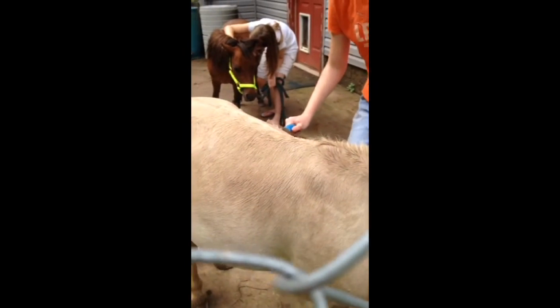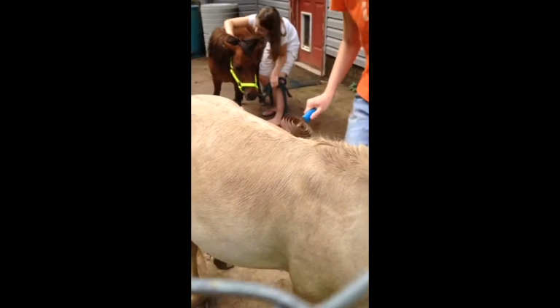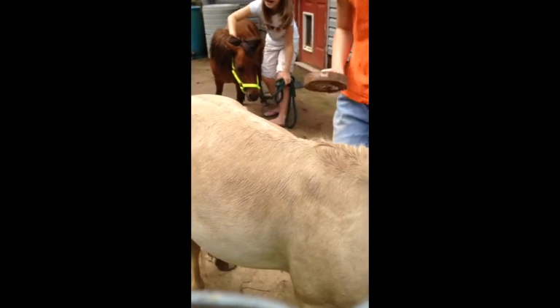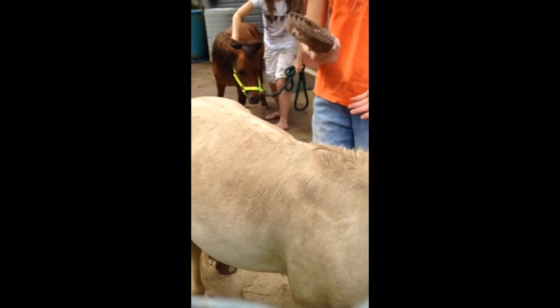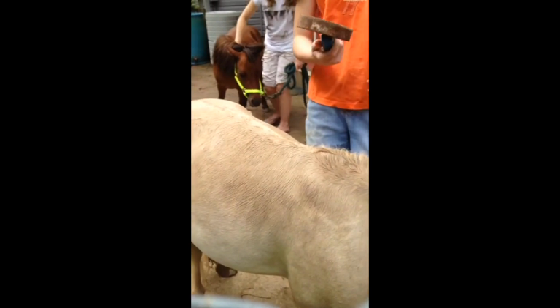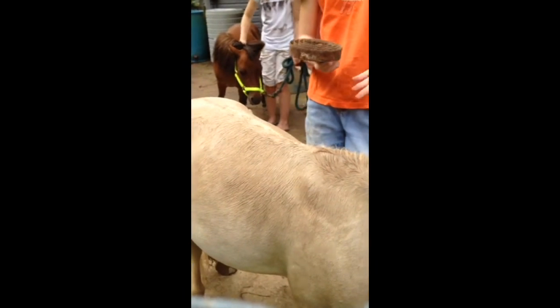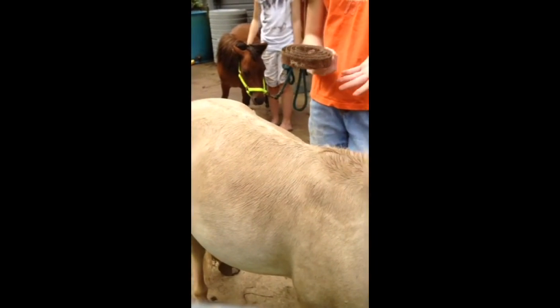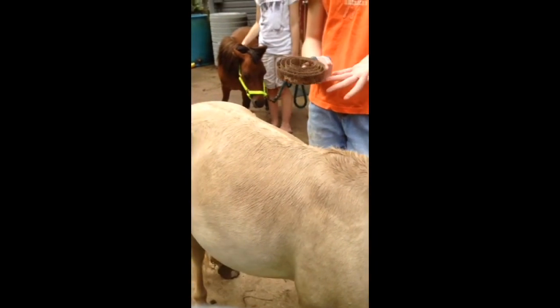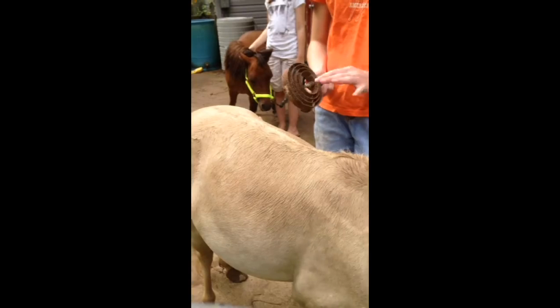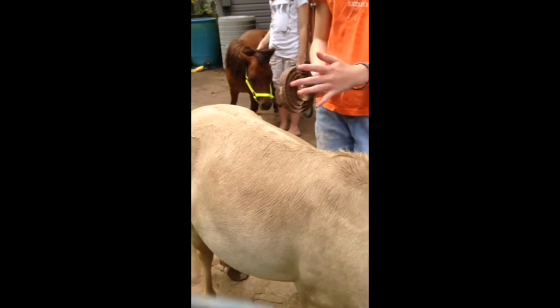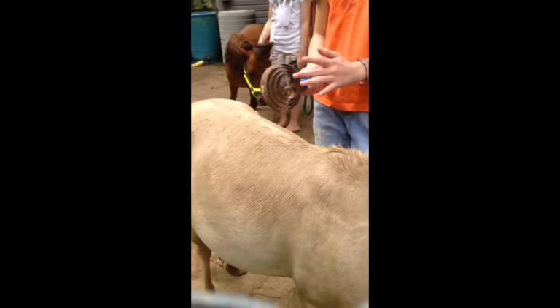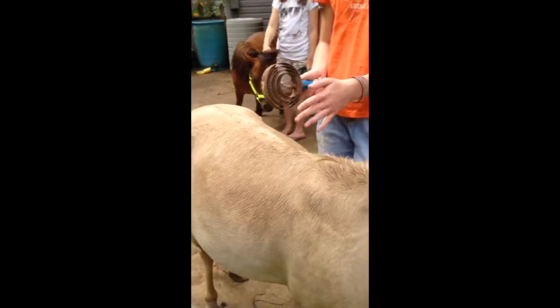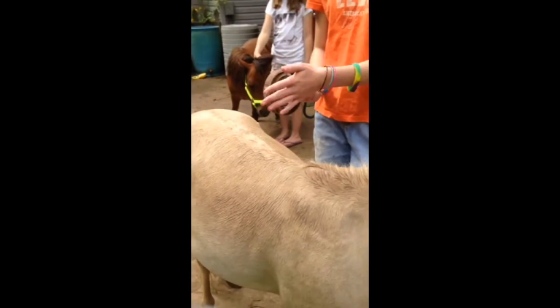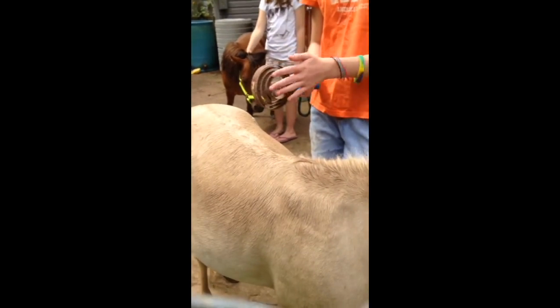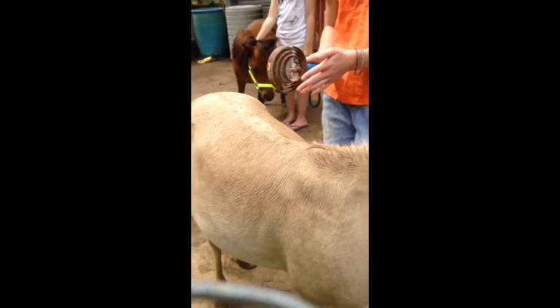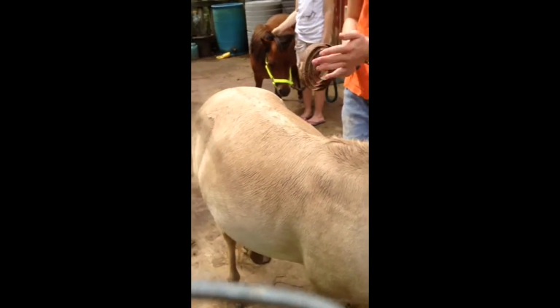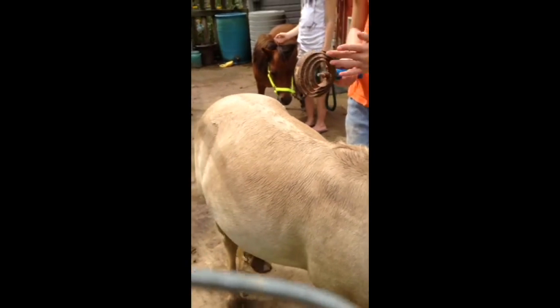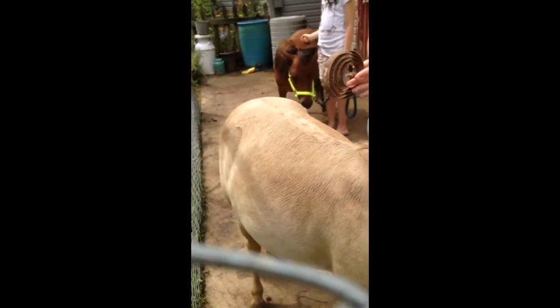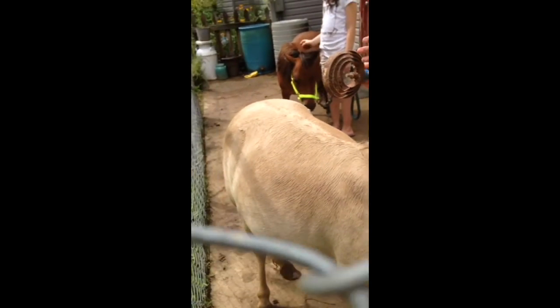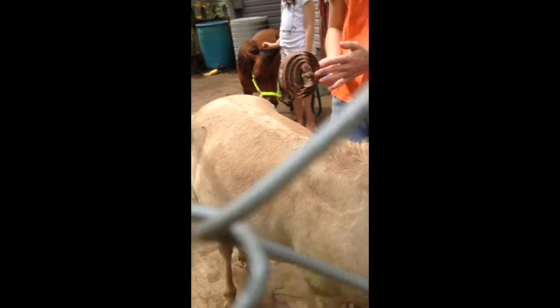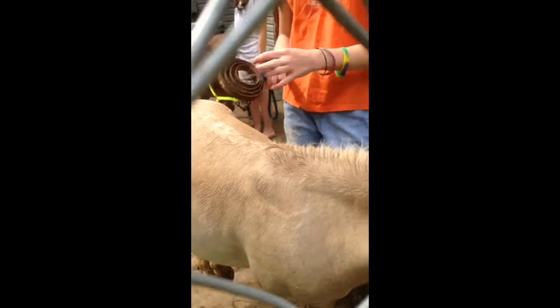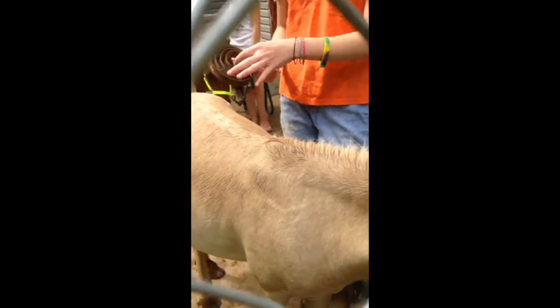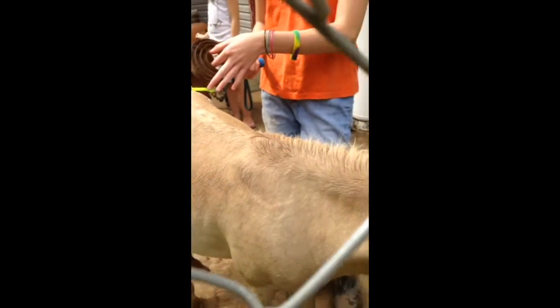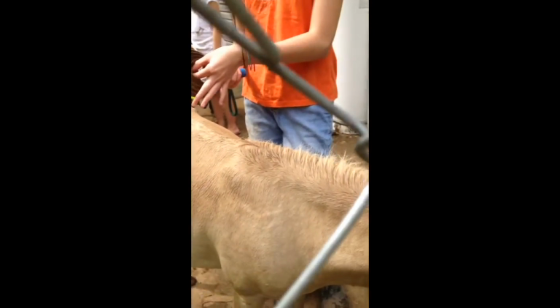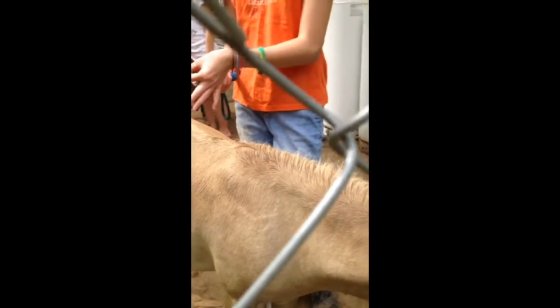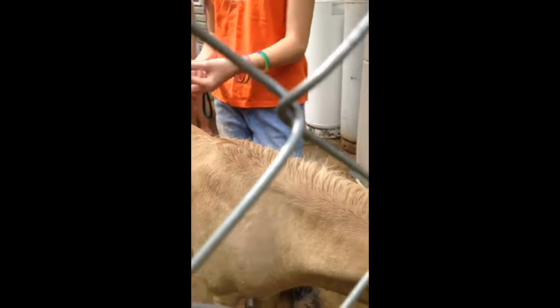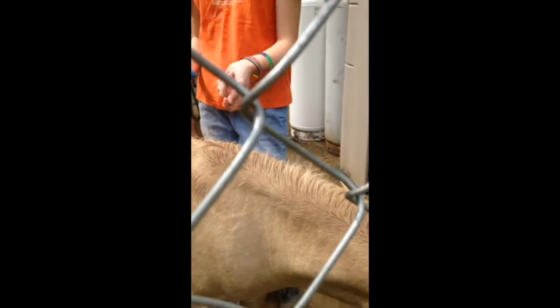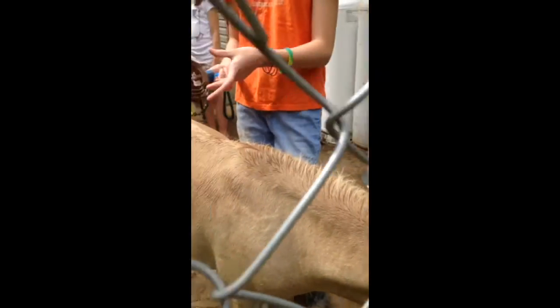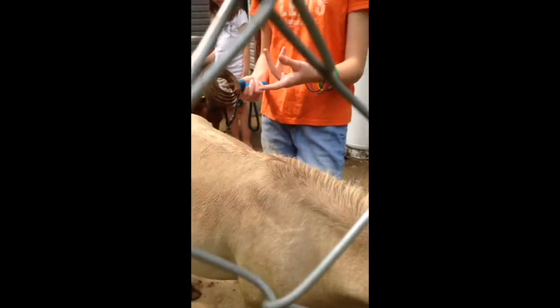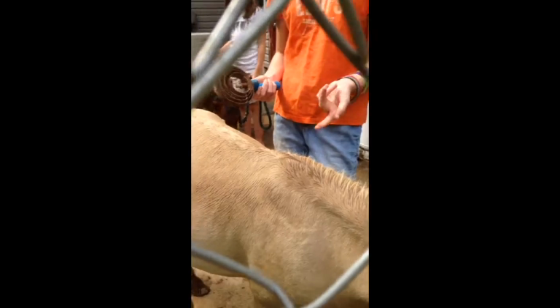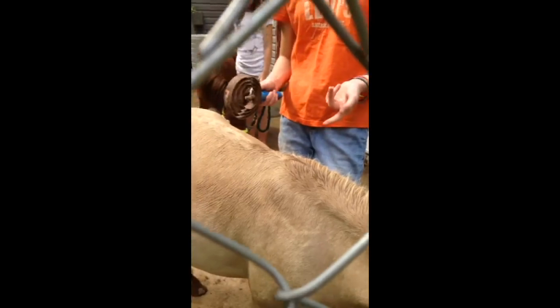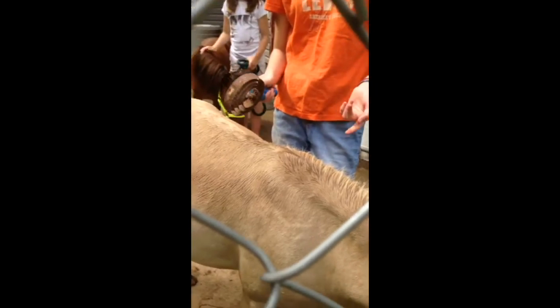And eventually, if they're still in their winter coat, the curry comb will get full of hair. And you'll just have to pull it out very gently.